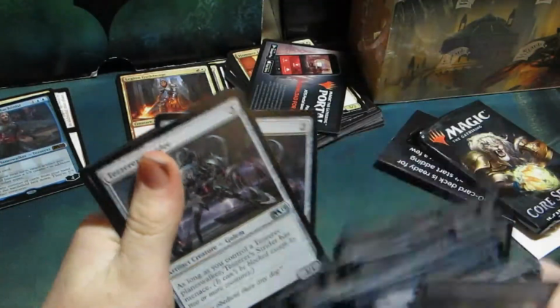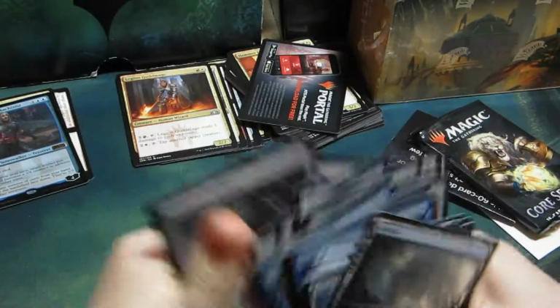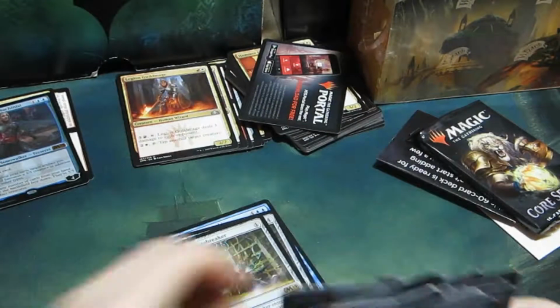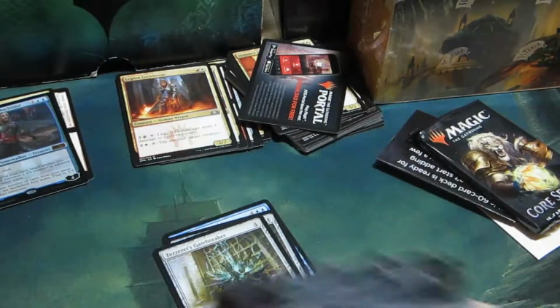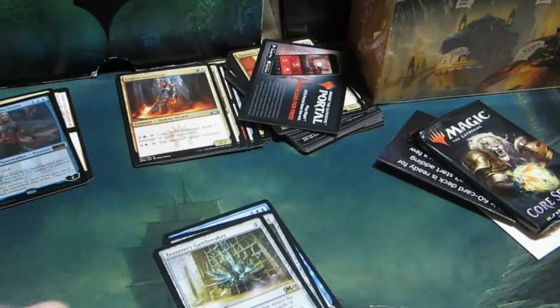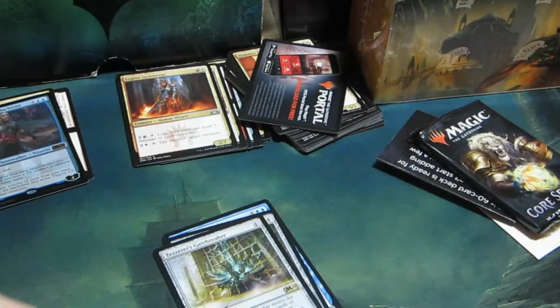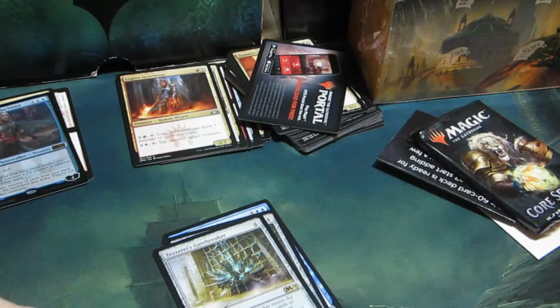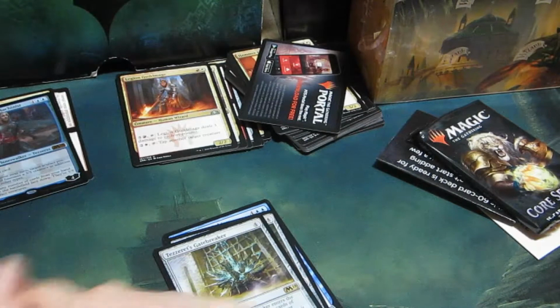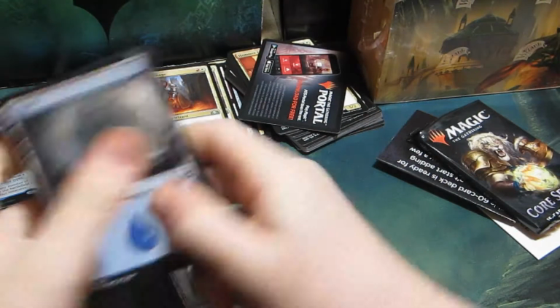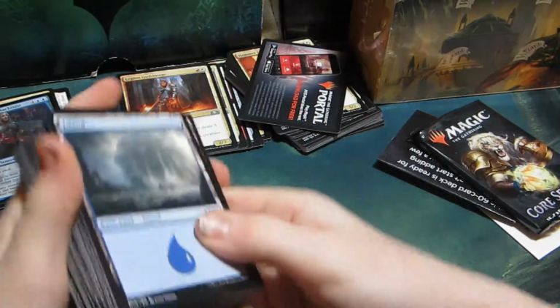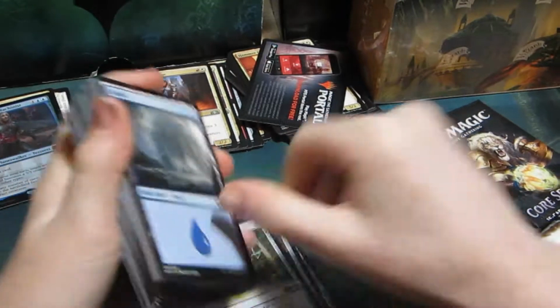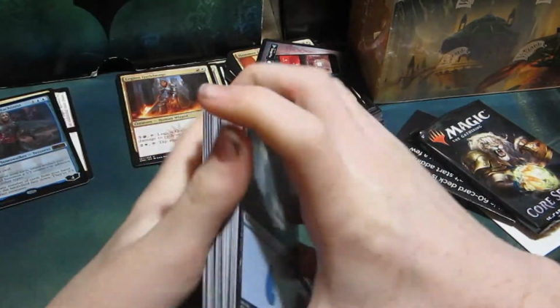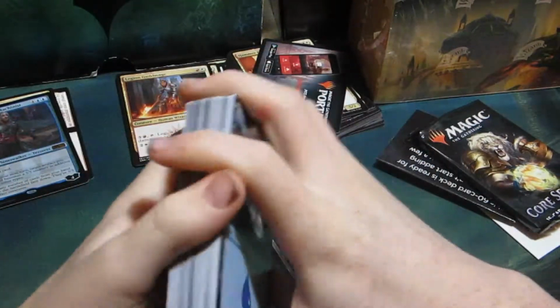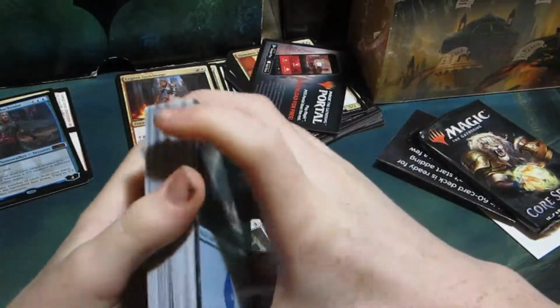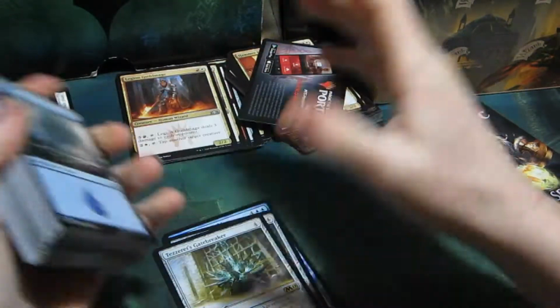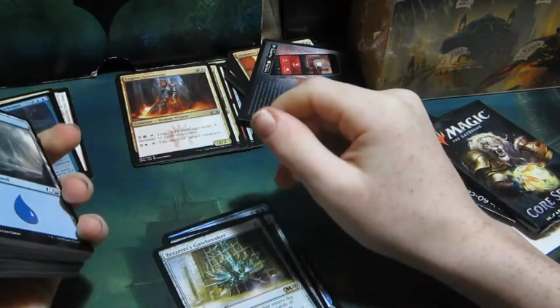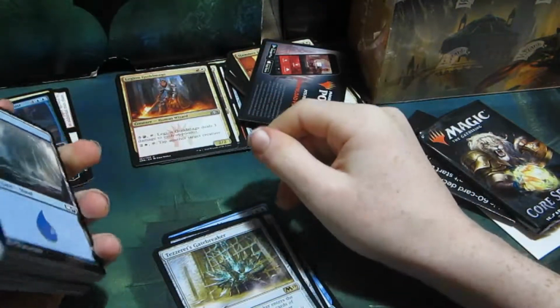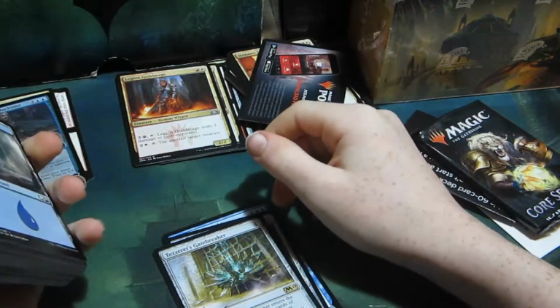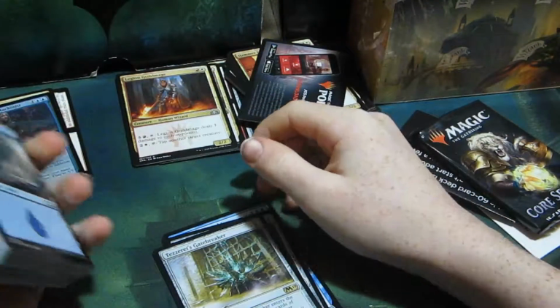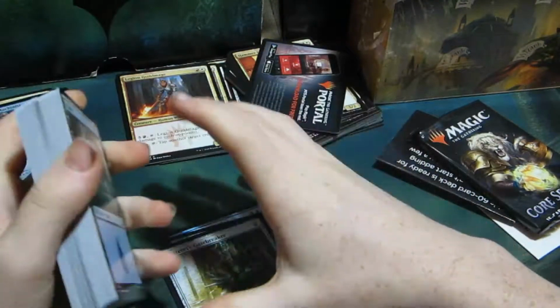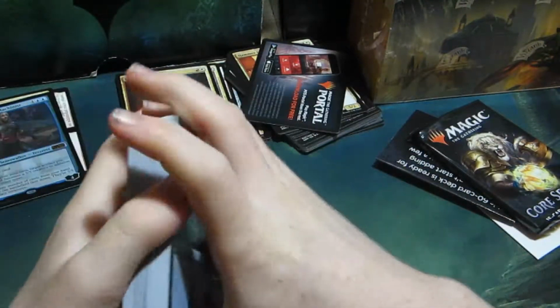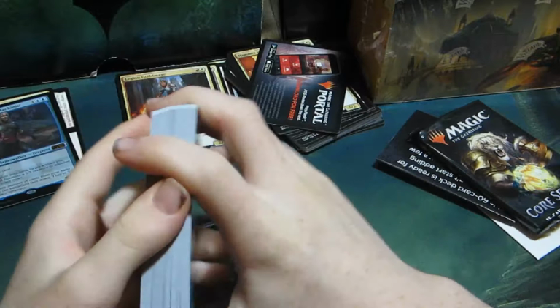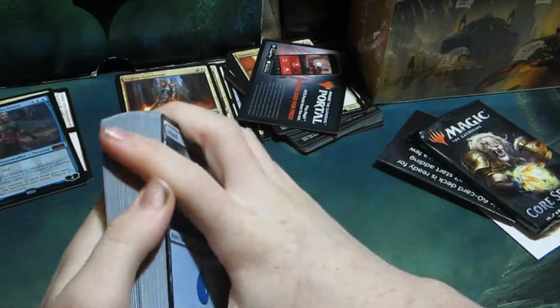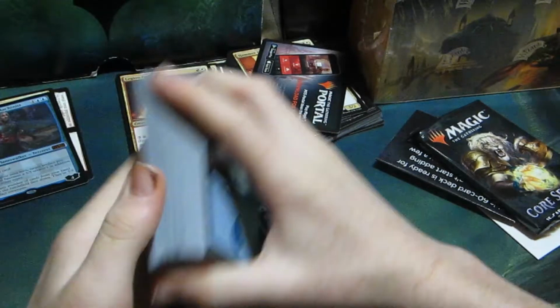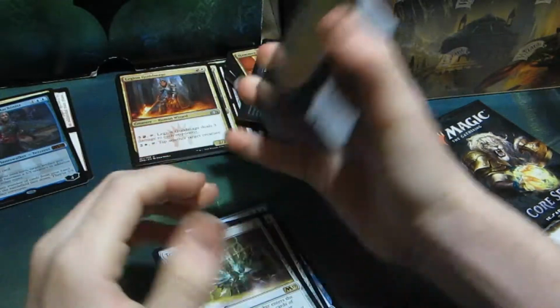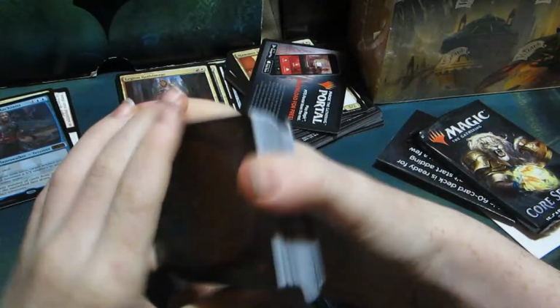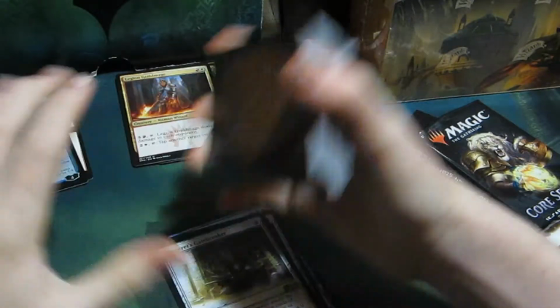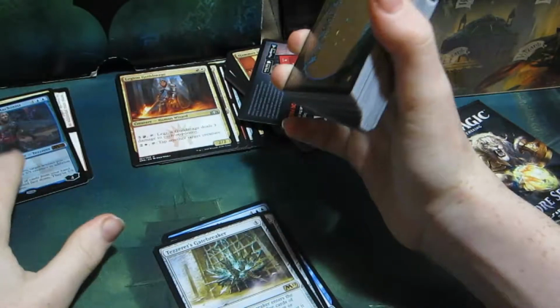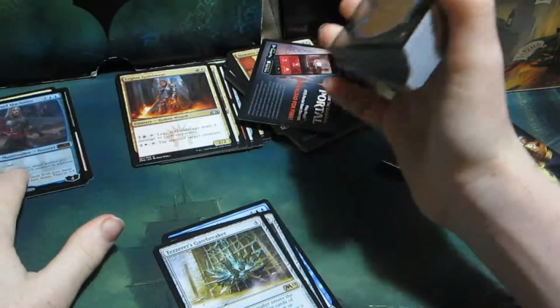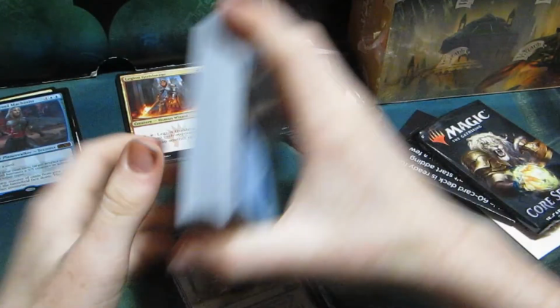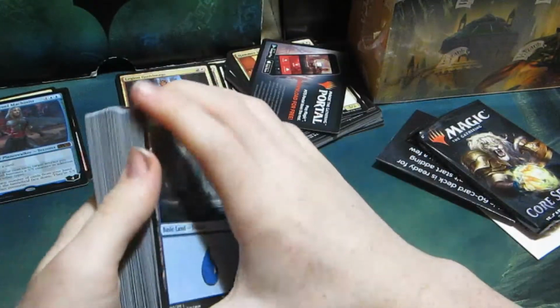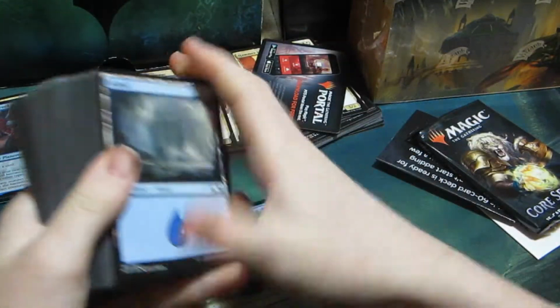It doesn't look like too powerful of a deck. Mono Blue Artifacts - I mean, Tezzeret's a strong card, but anyway.